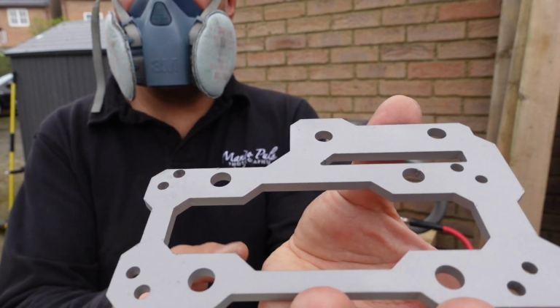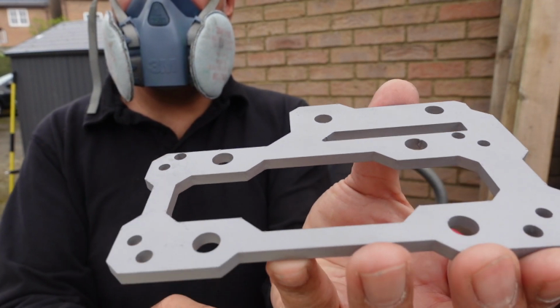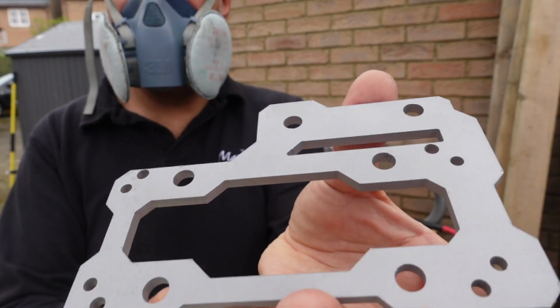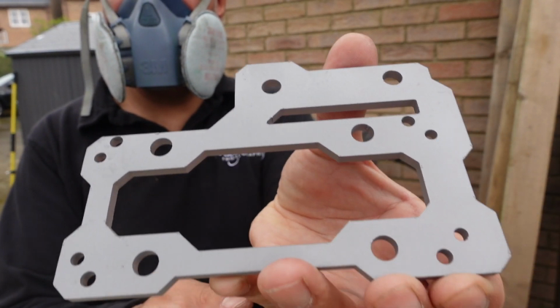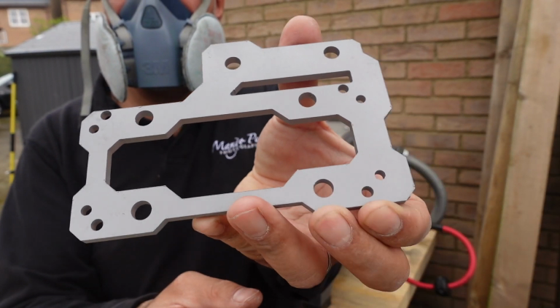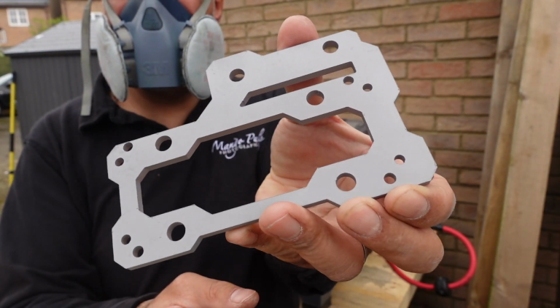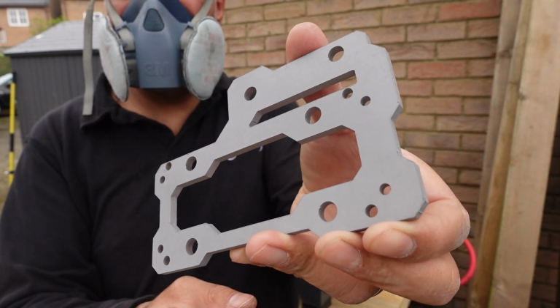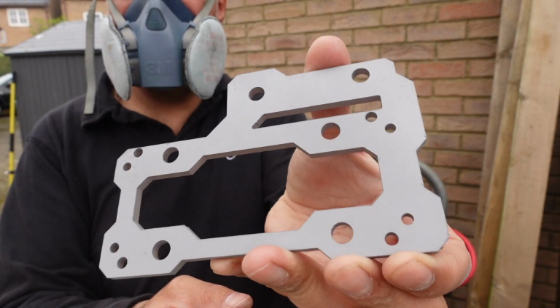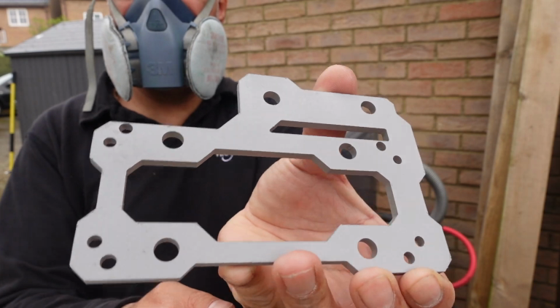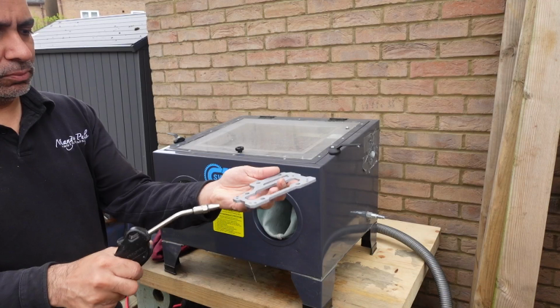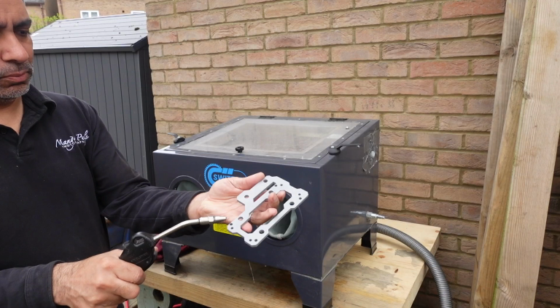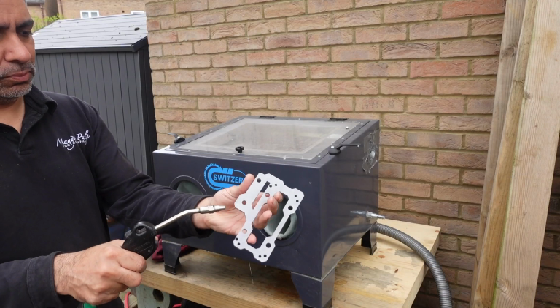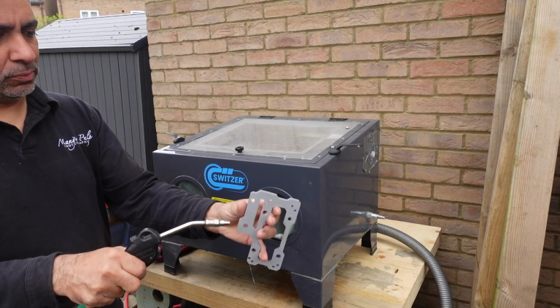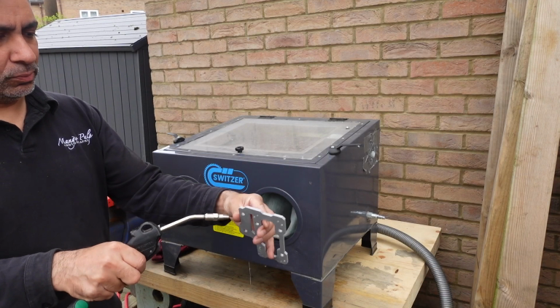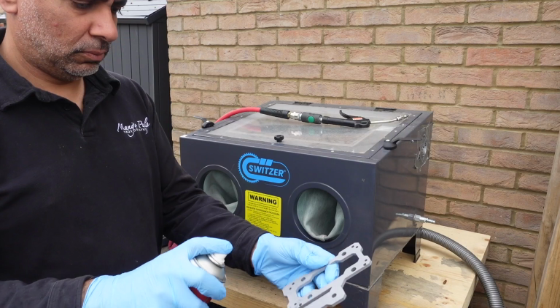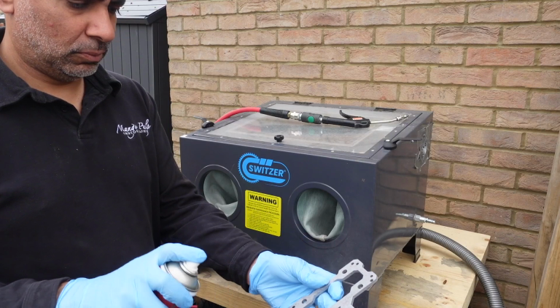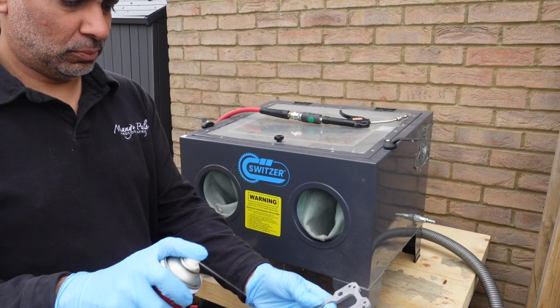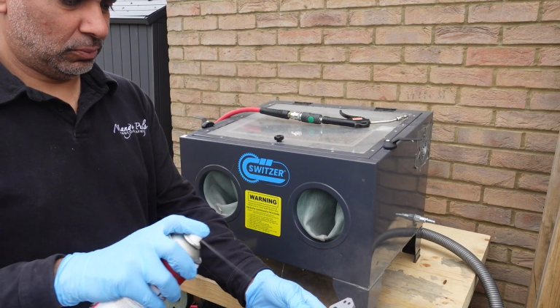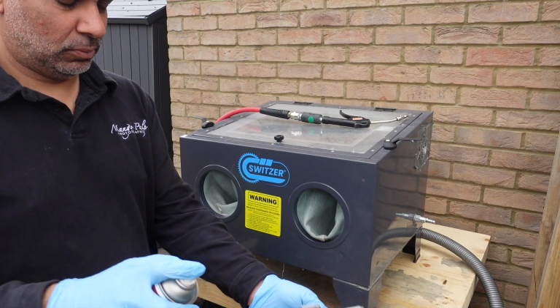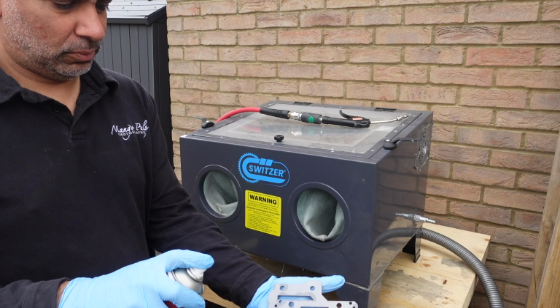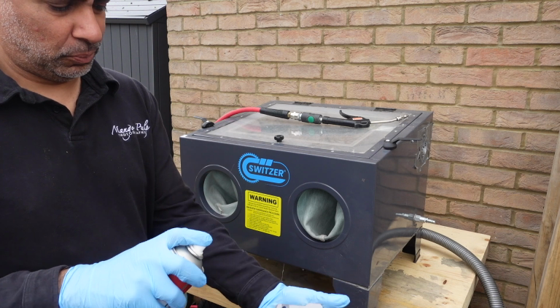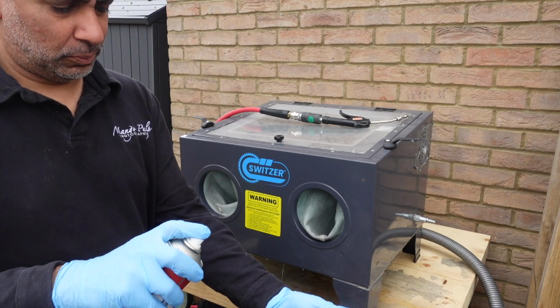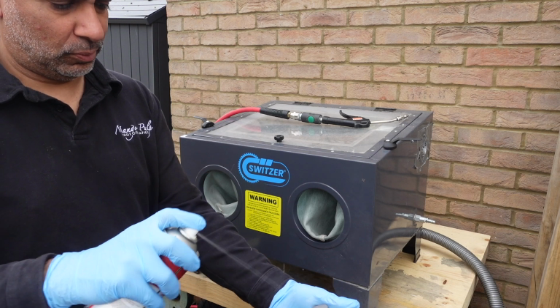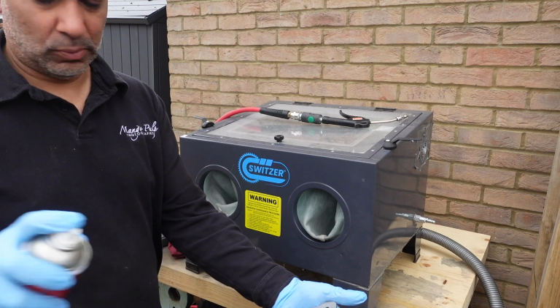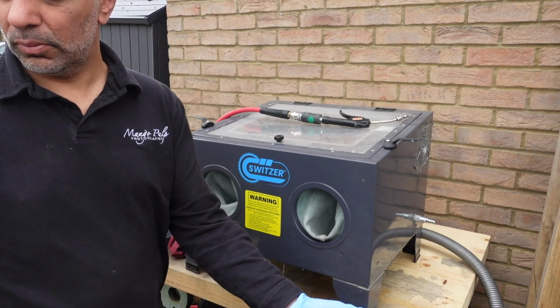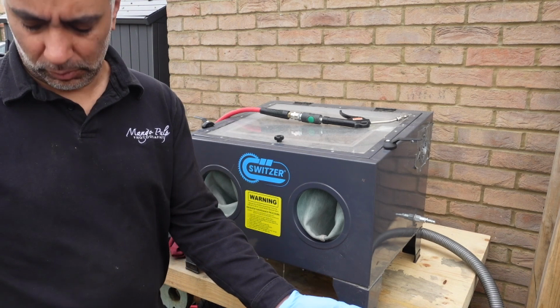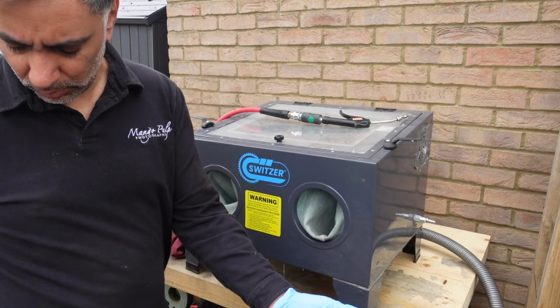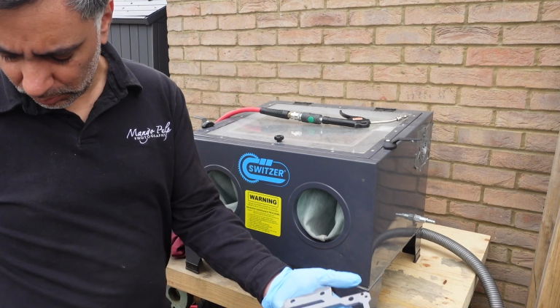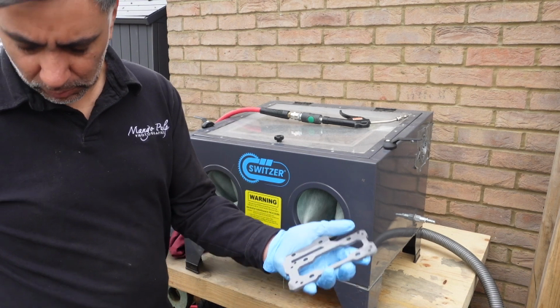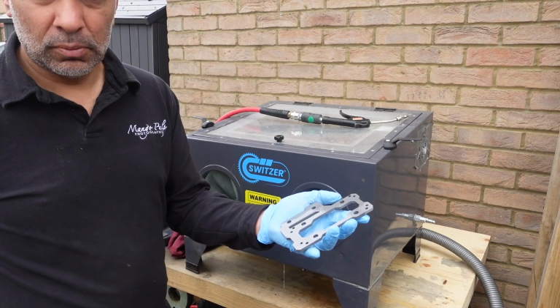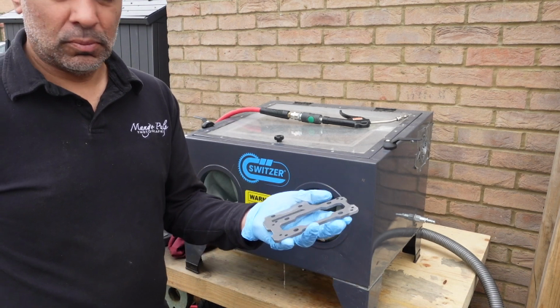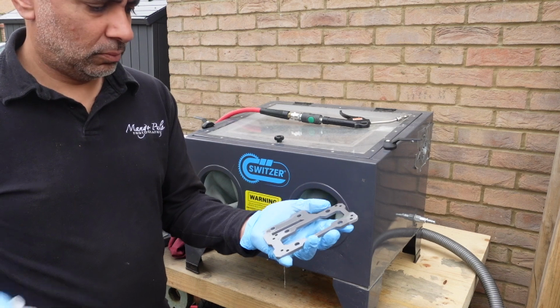So after about a minute or so of blasting, that part has come out looking uniform and really nicely keyed. The part needs to be thoroughly cleaned after it comes out of the blast cabinet, firstly by blasting it with compressed air and then wiping it down with some parts cleaner.